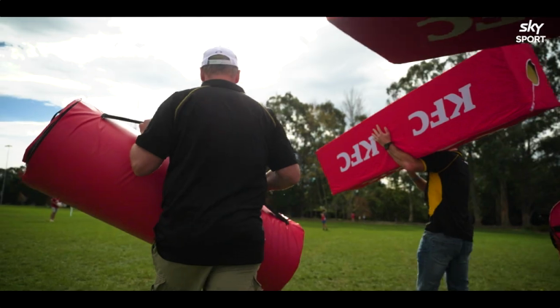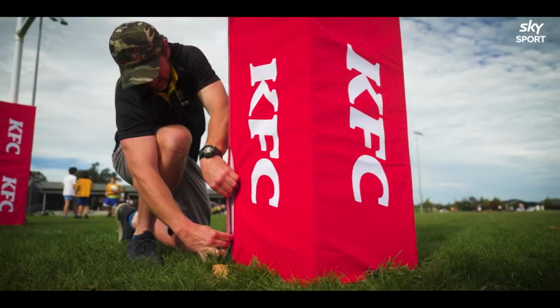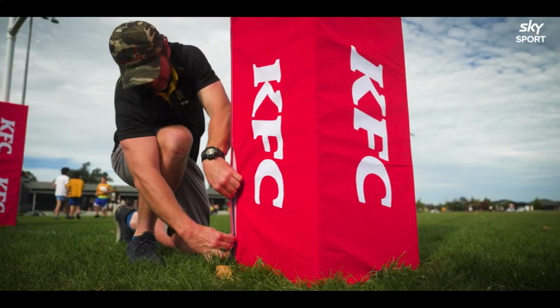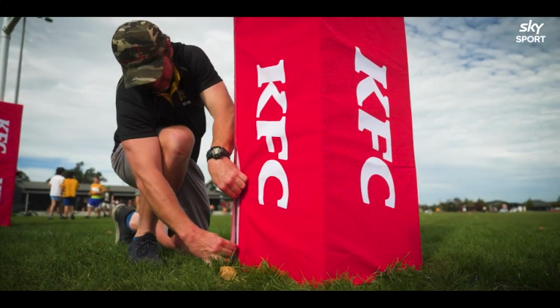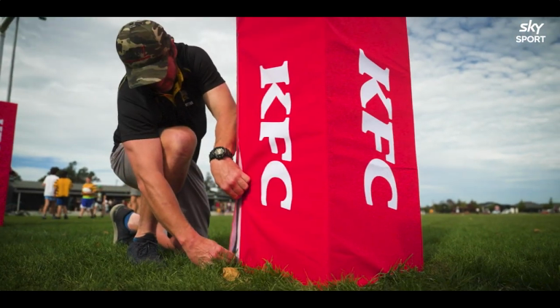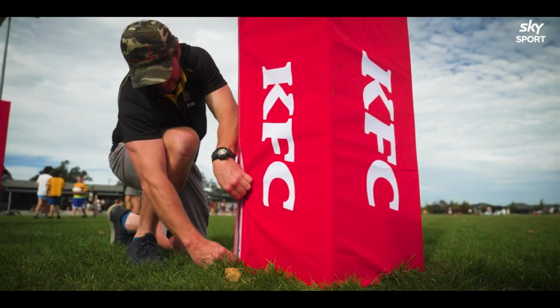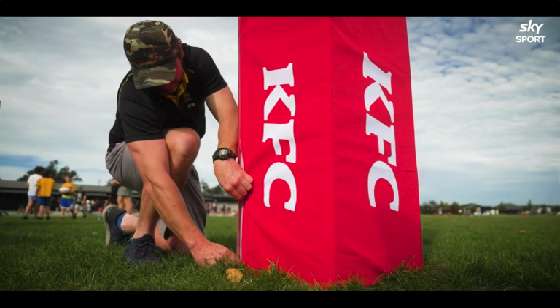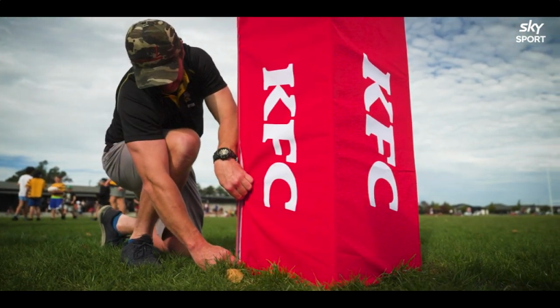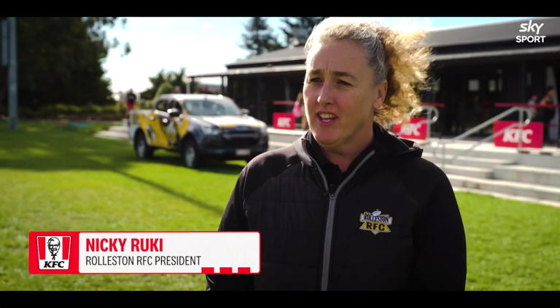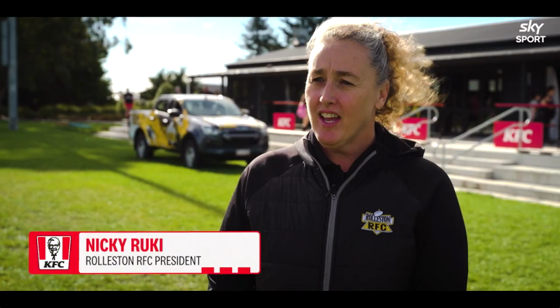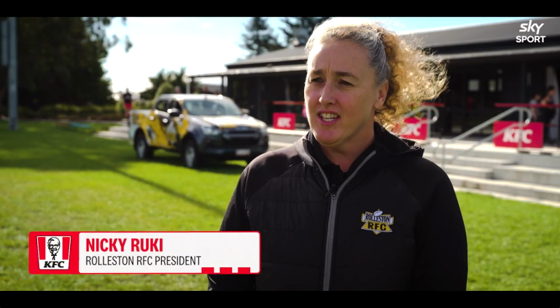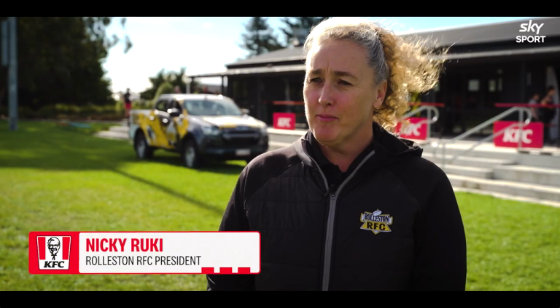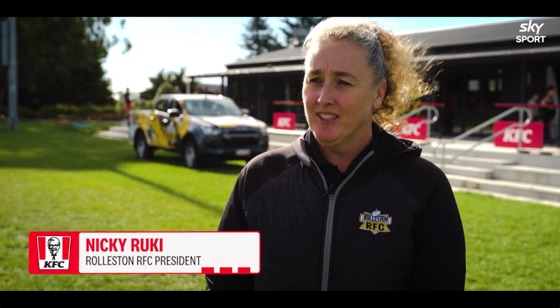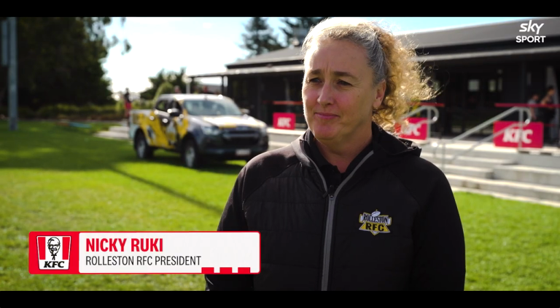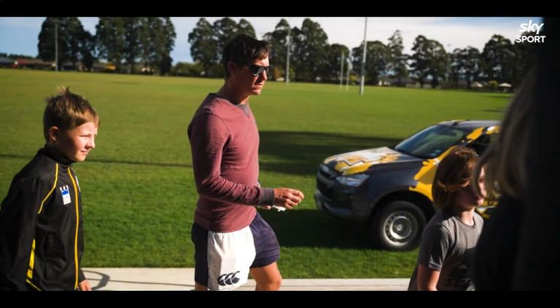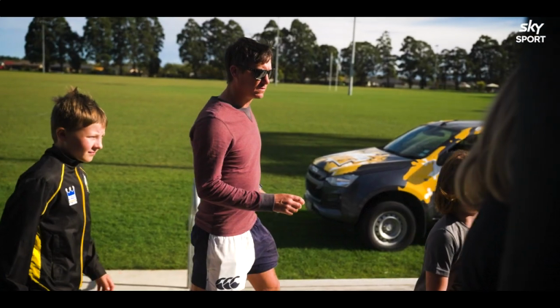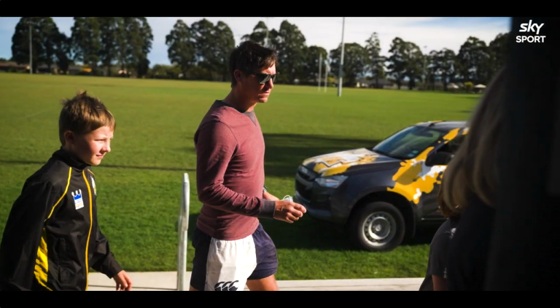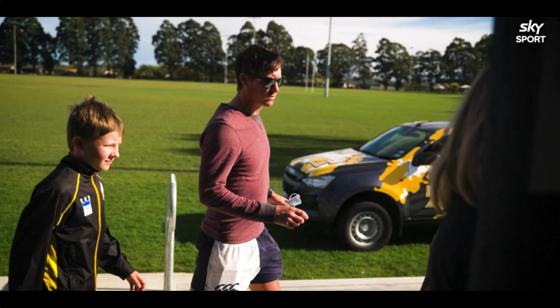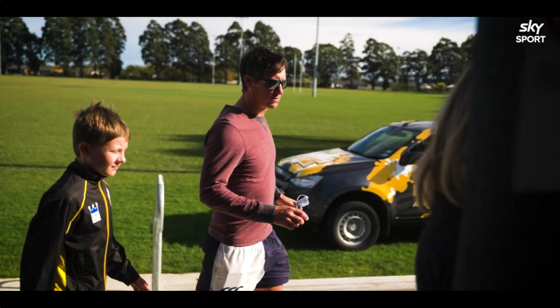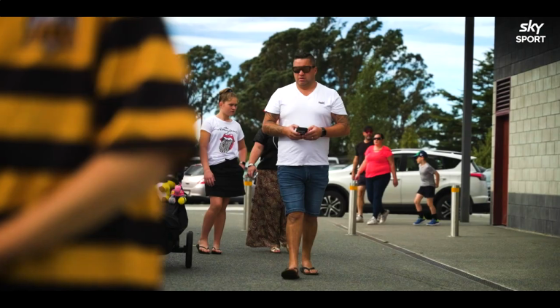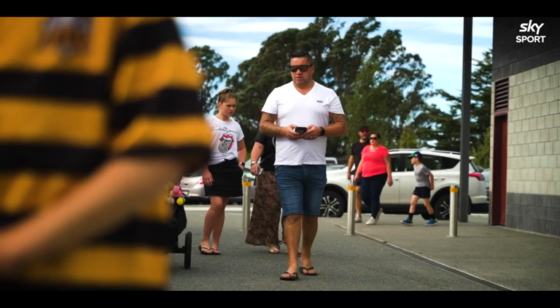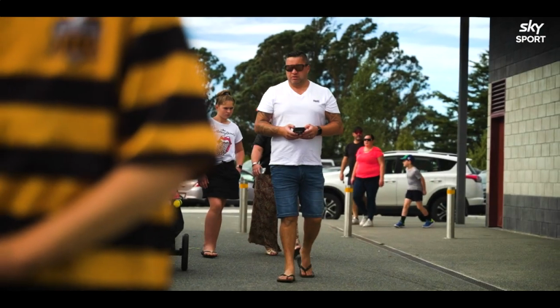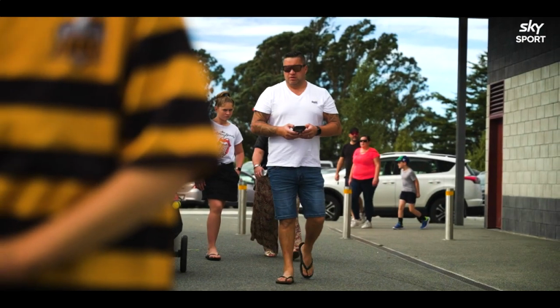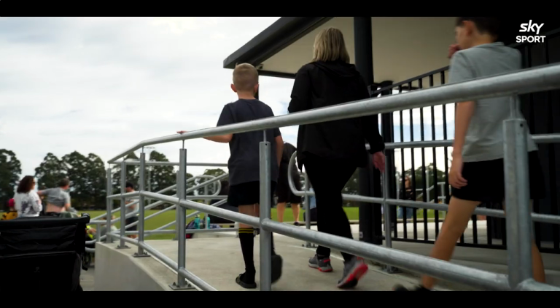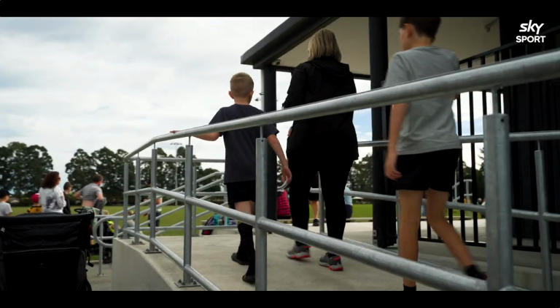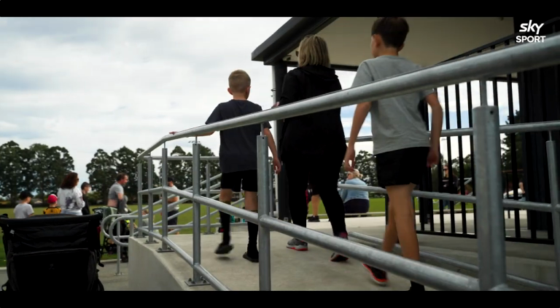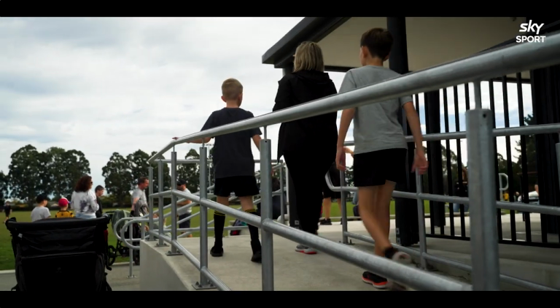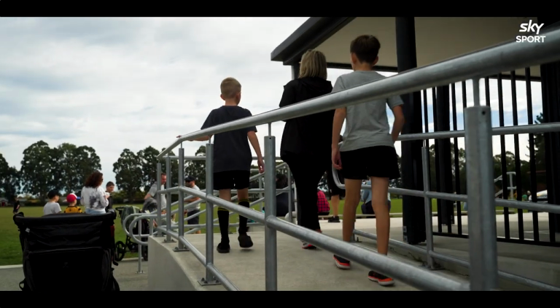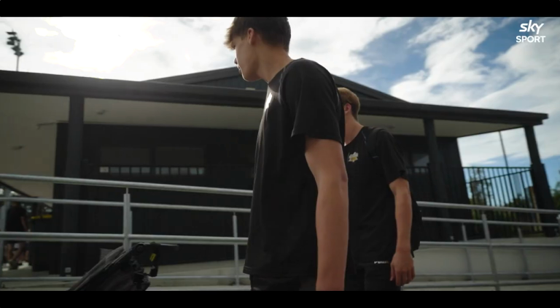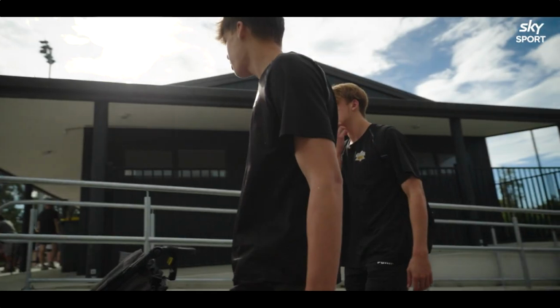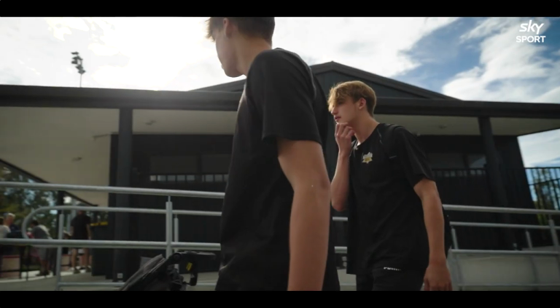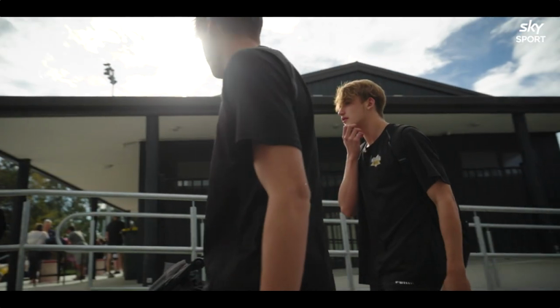Today we're at Rolleston Rugby Club and we're here for the KFC Club Day. Rolleston Rugby Club is one of the fastest growing clubs in Canterbury at the moment.